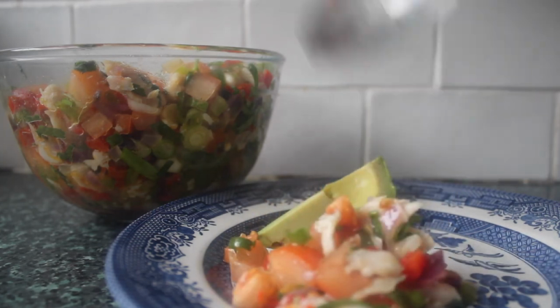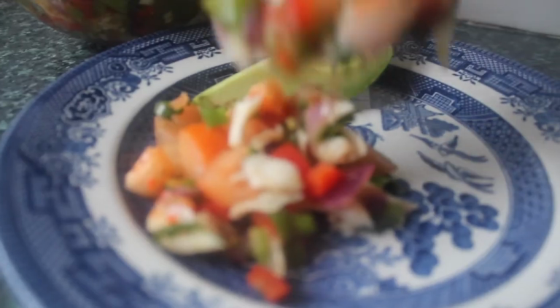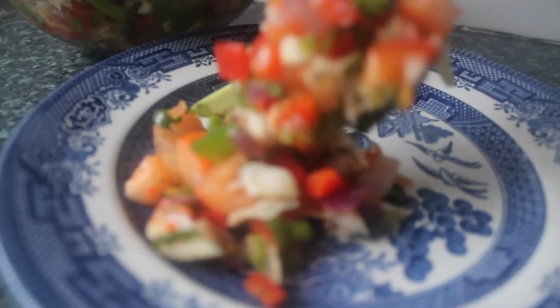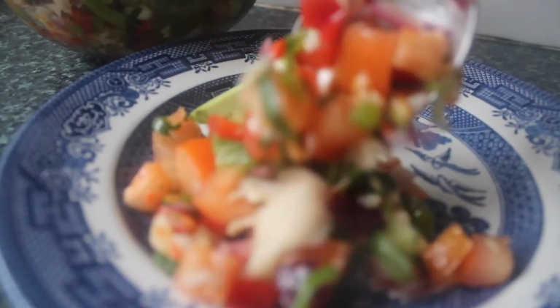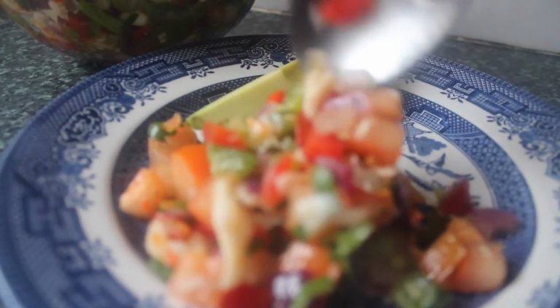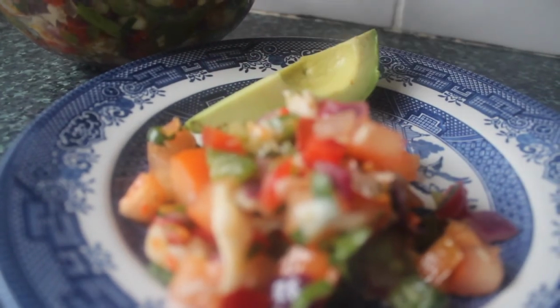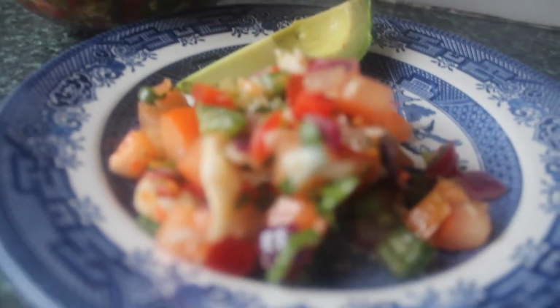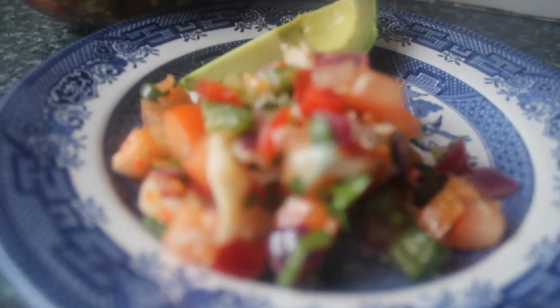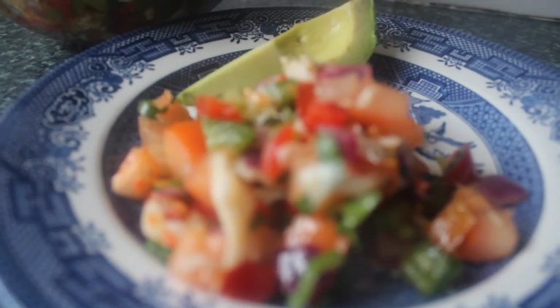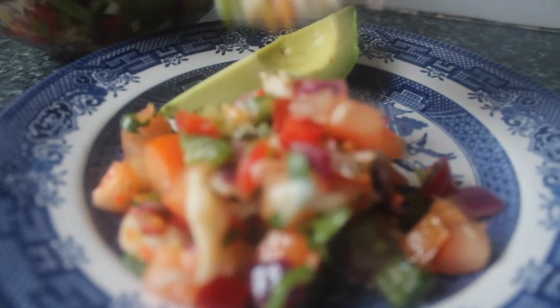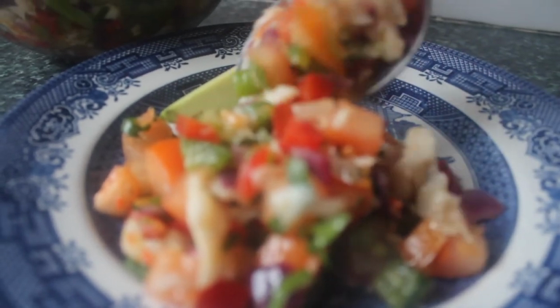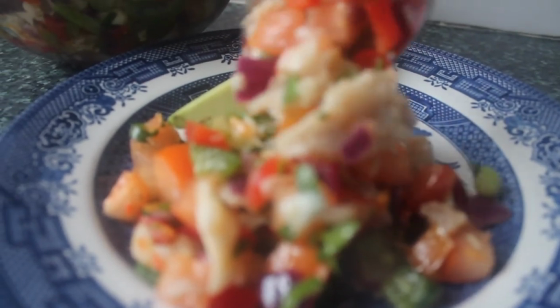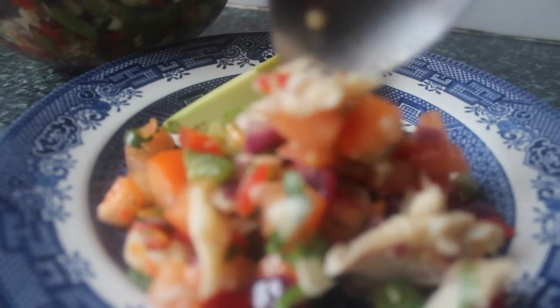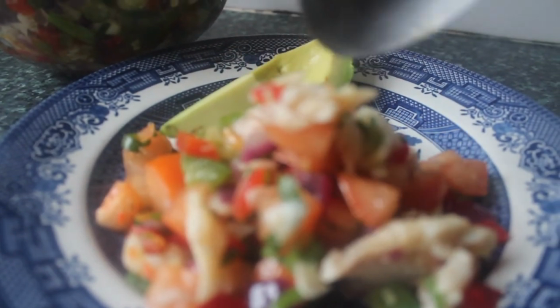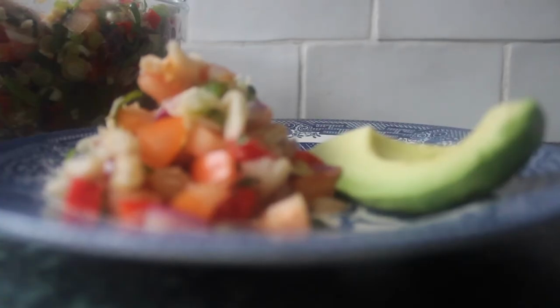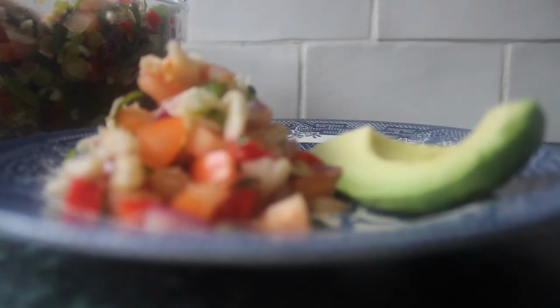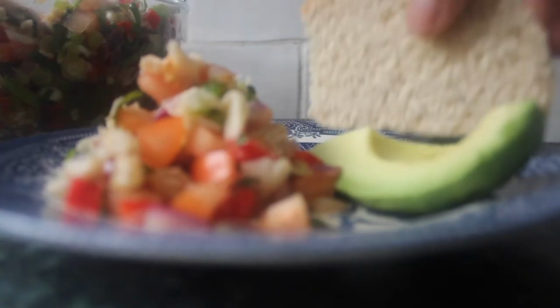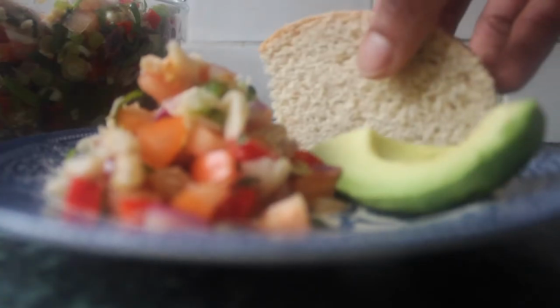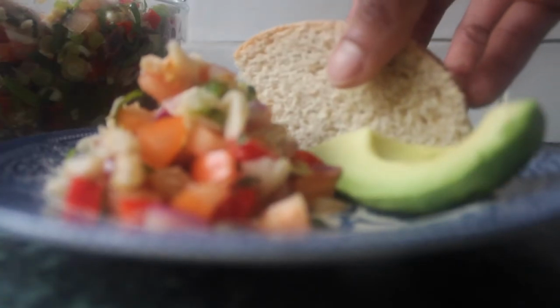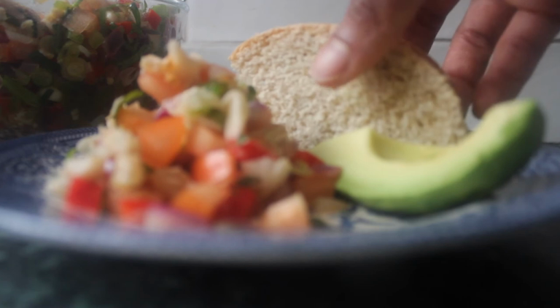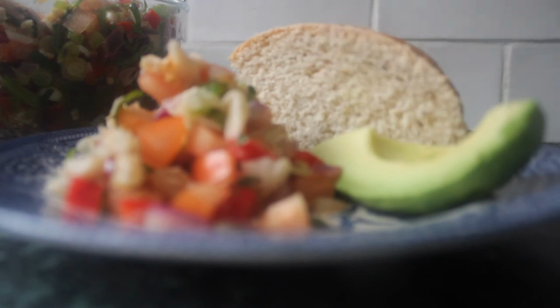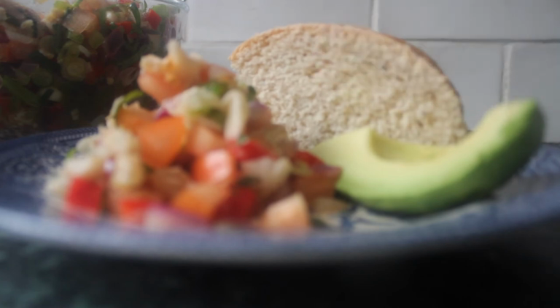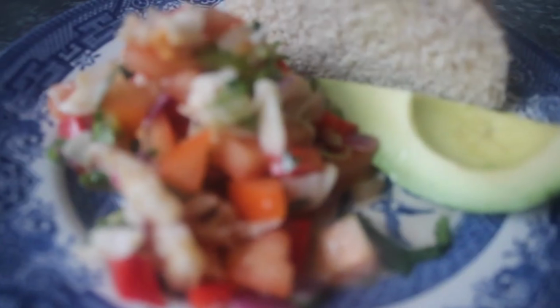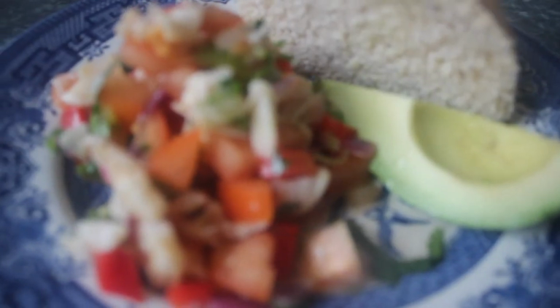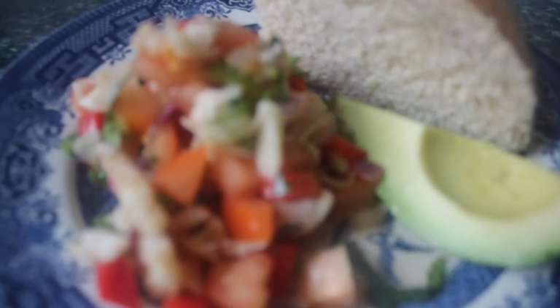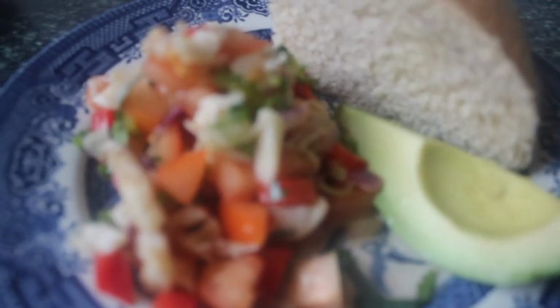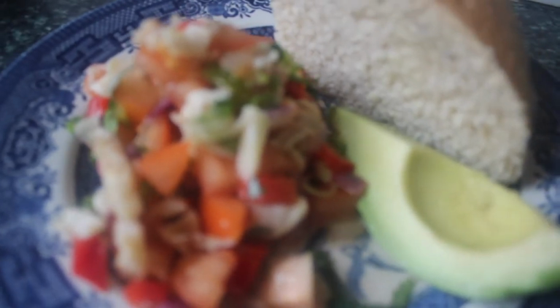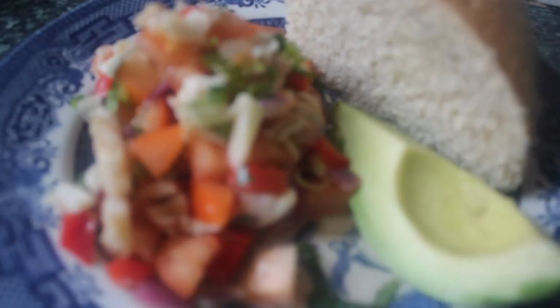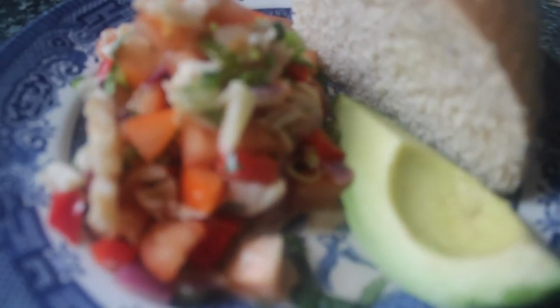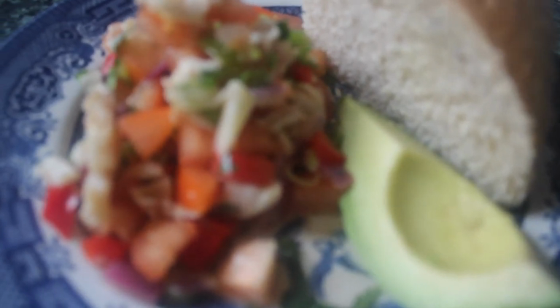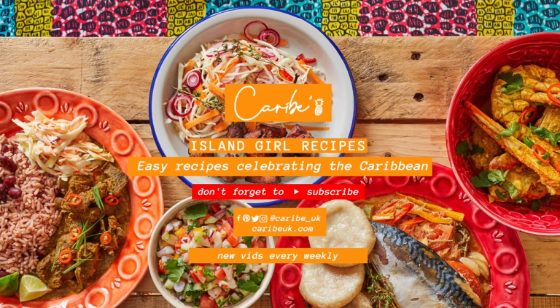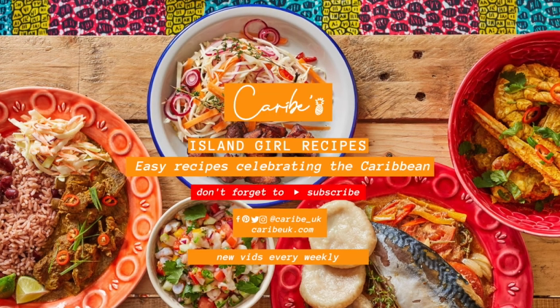So there we go guys, that's my recipe for salt fish Bujol salad with coconut bake and avocado. Until the next time — I hope you enjoyed this video and I hope you try this one as well. Peace and love. Bye.